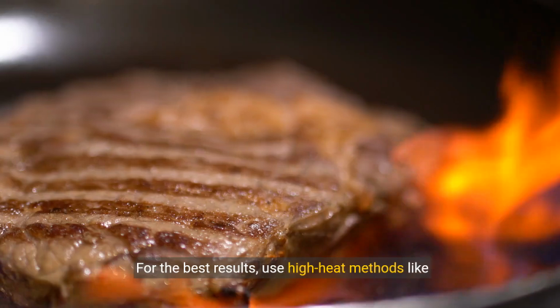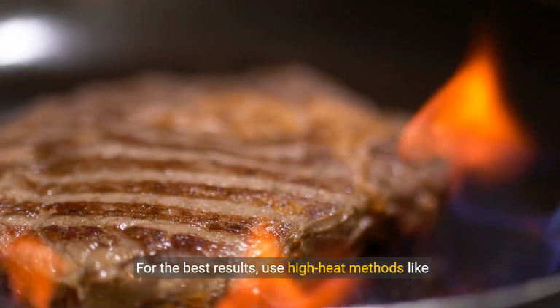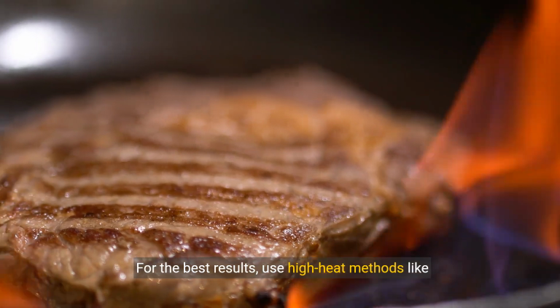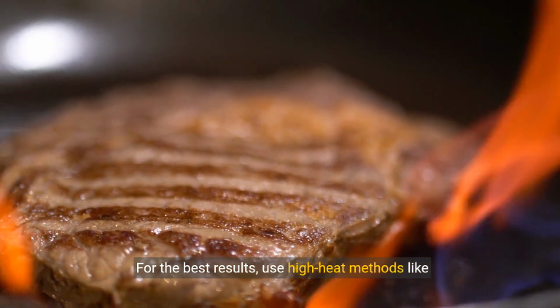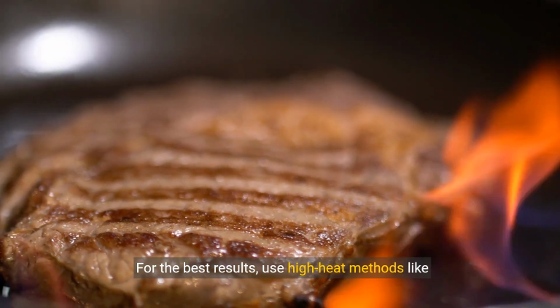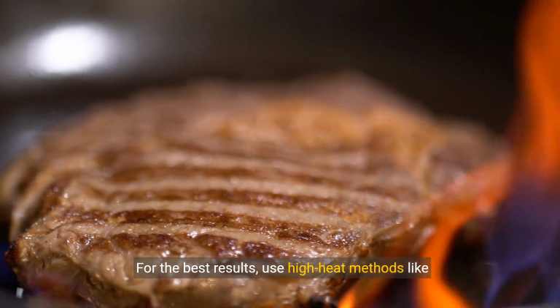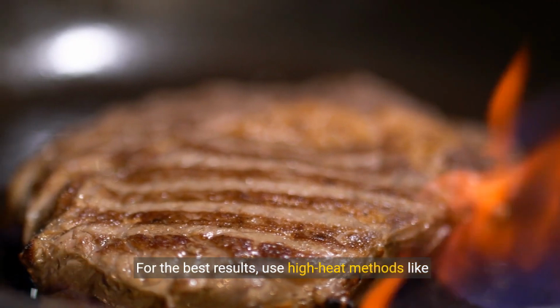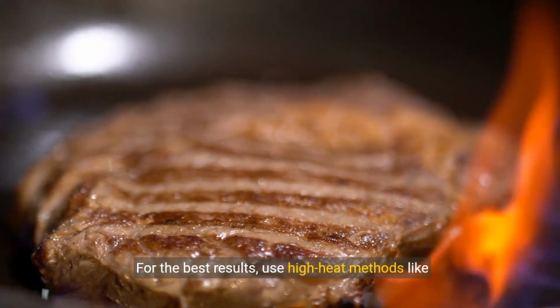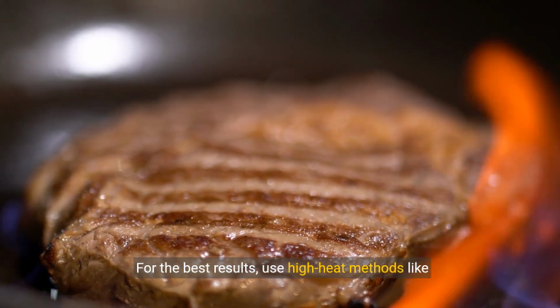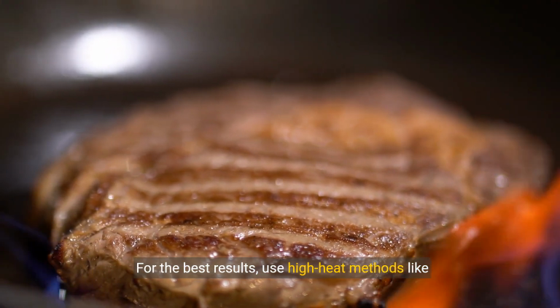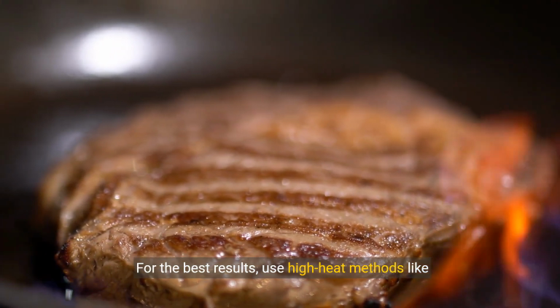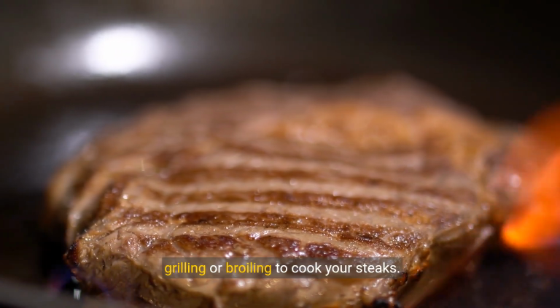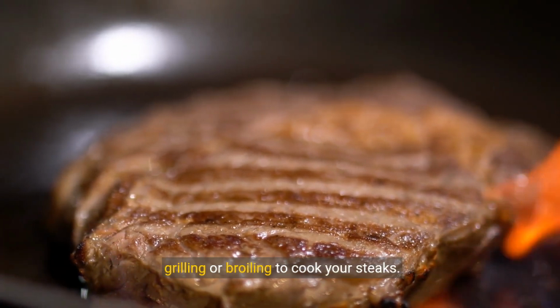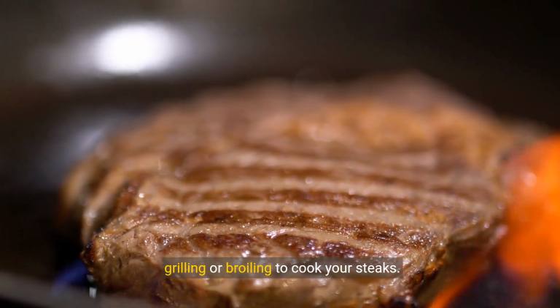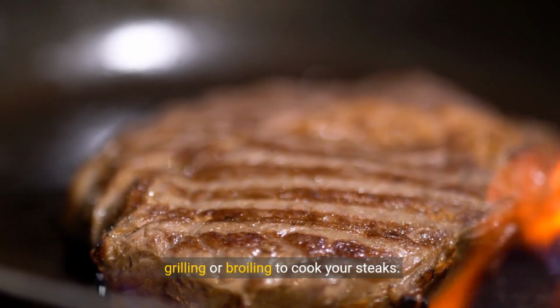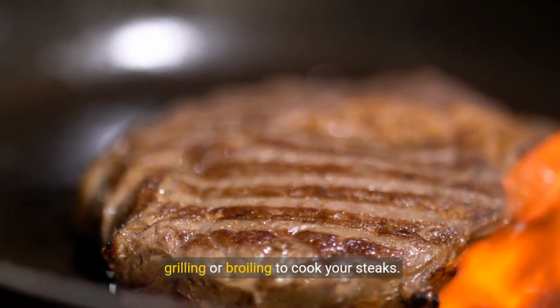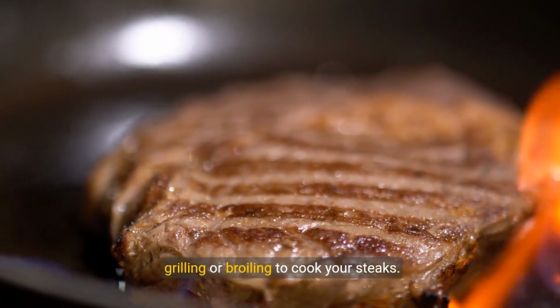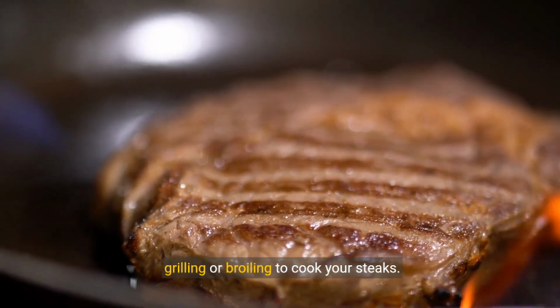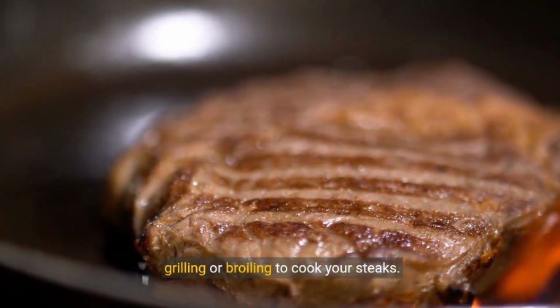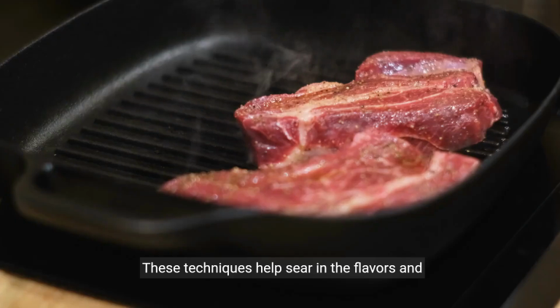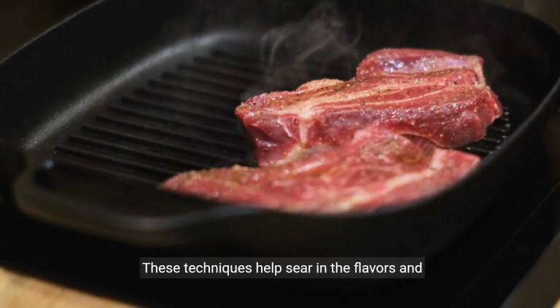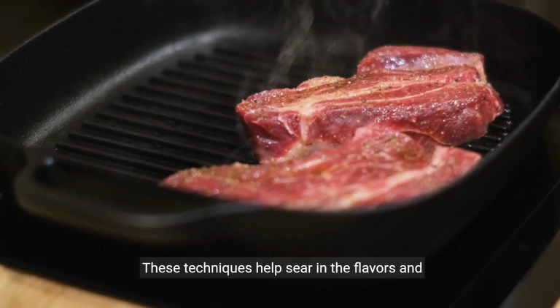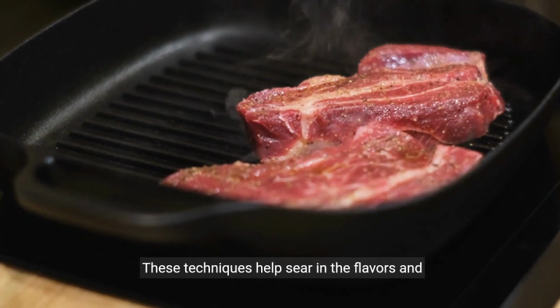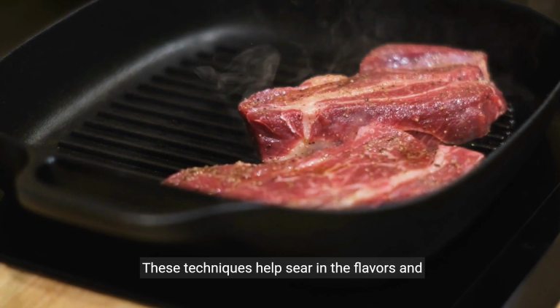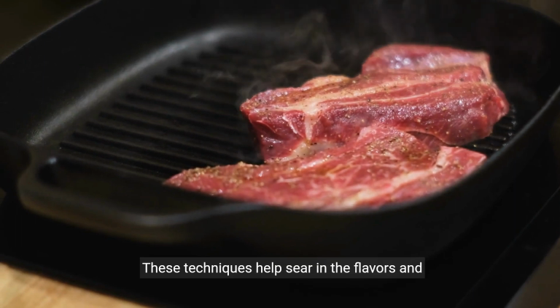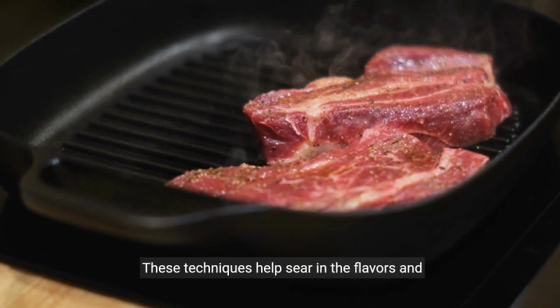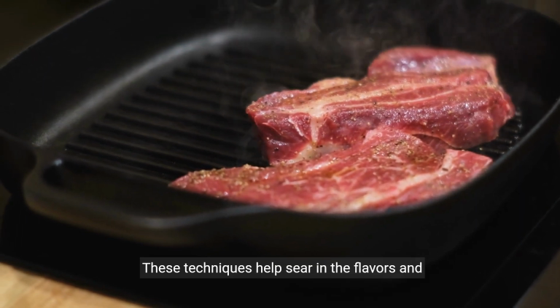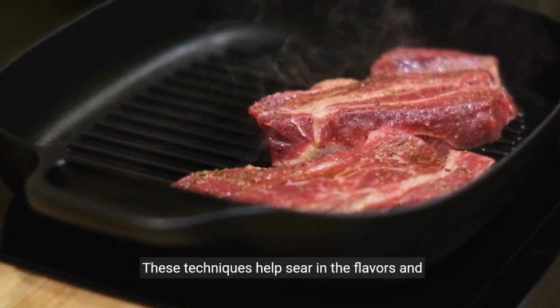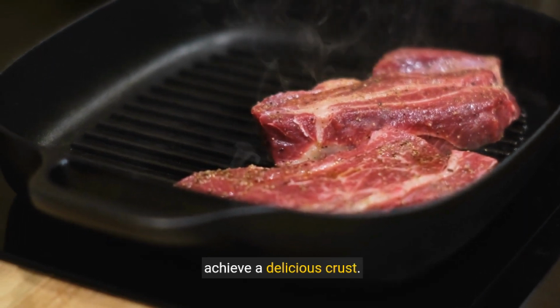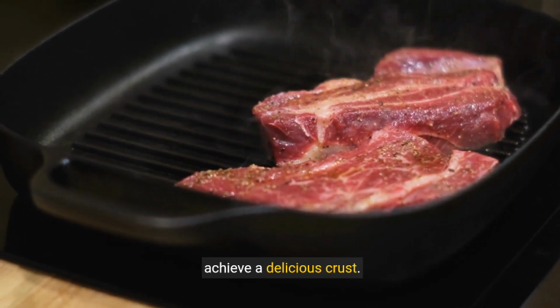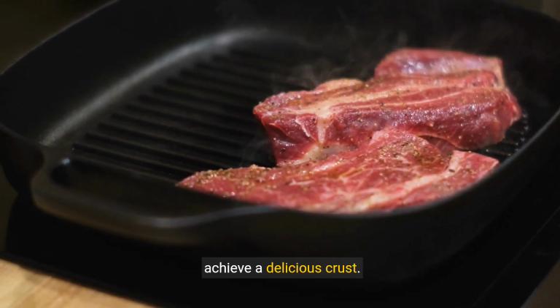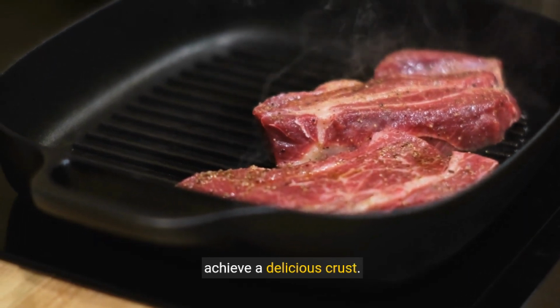For the best results, use high heat methods like grilling or broiling to cook your steaks. These techniques help sear in the flavors and achieve a delicious crust.